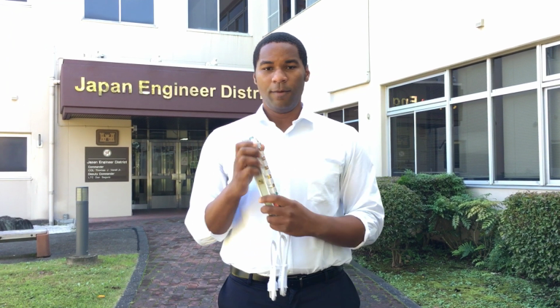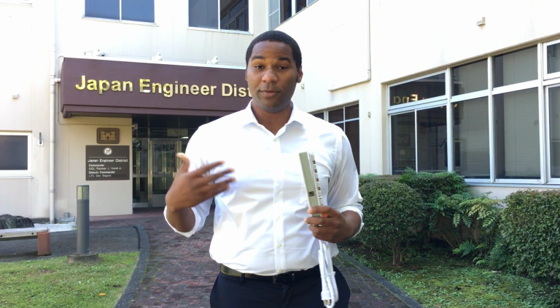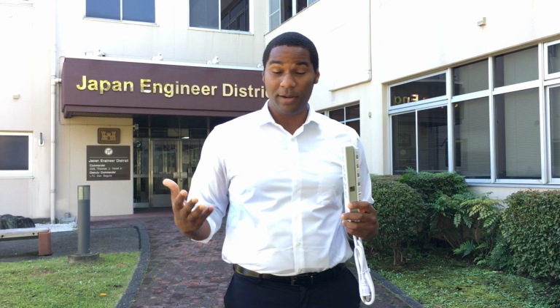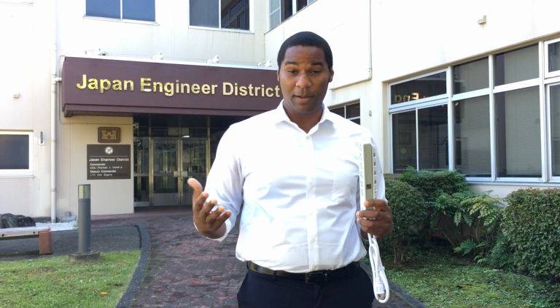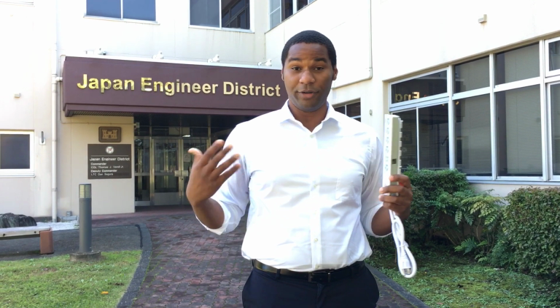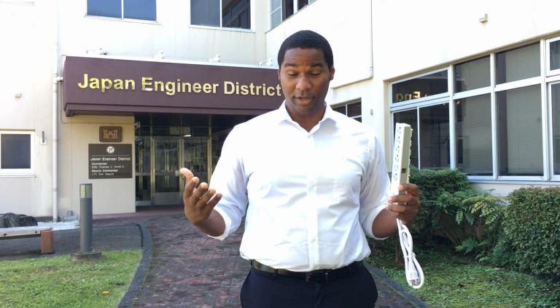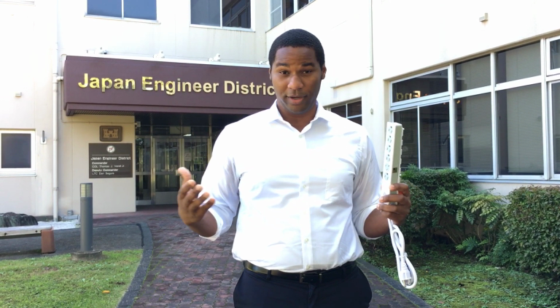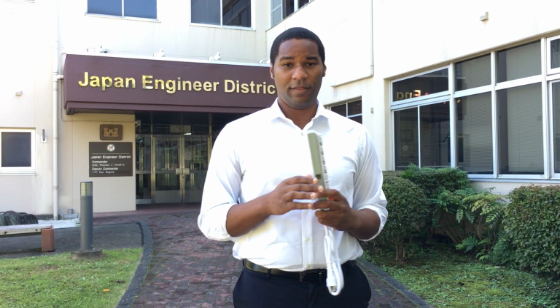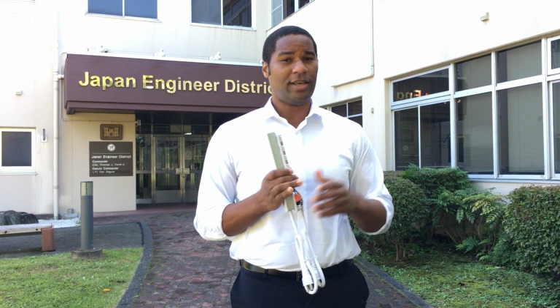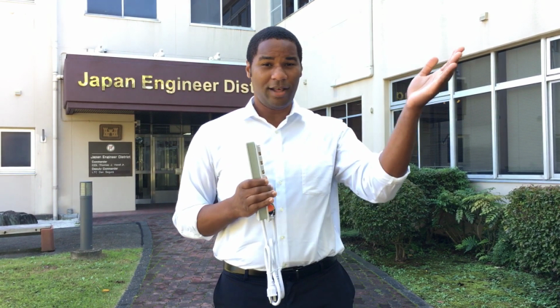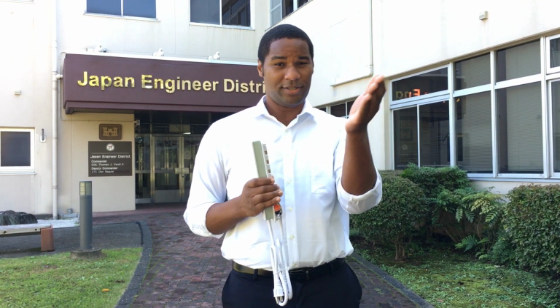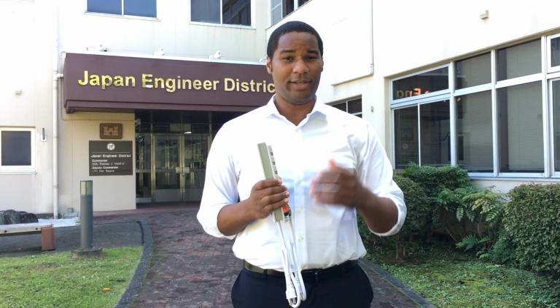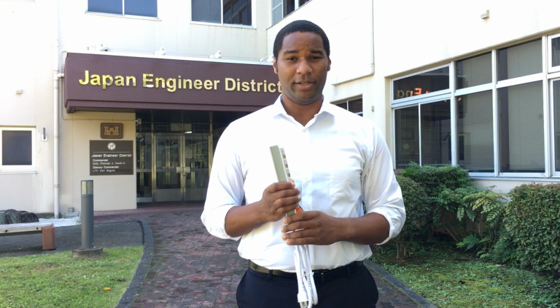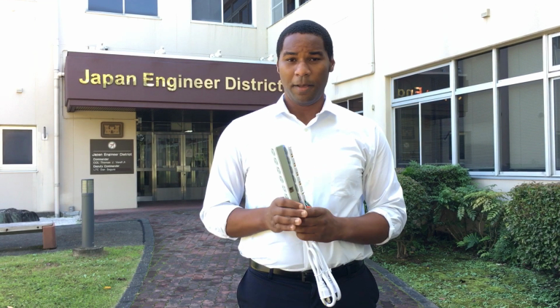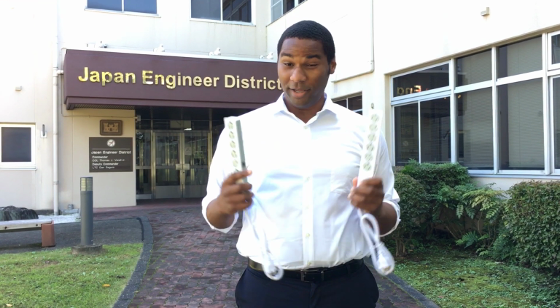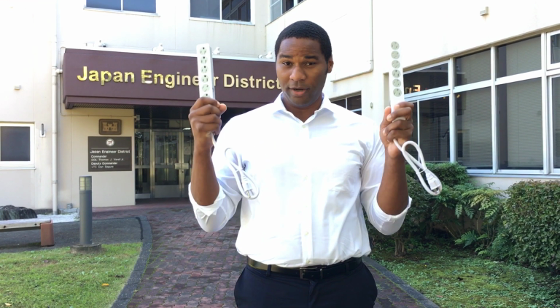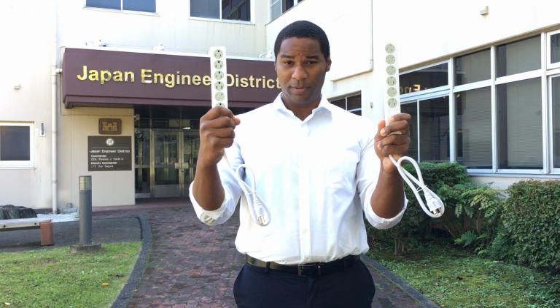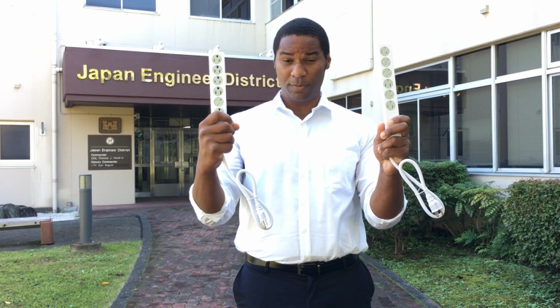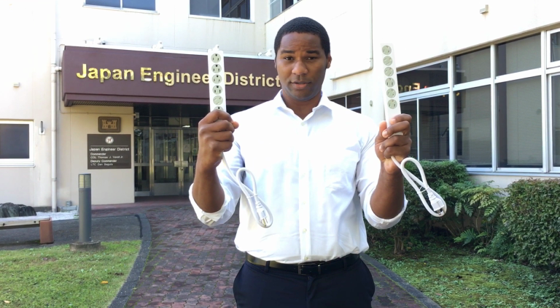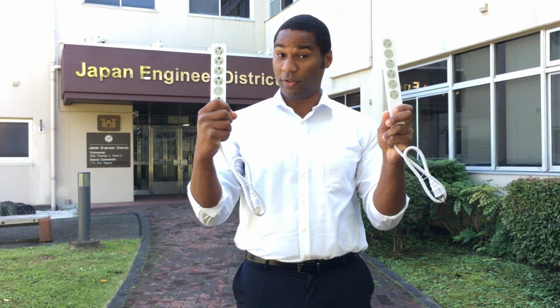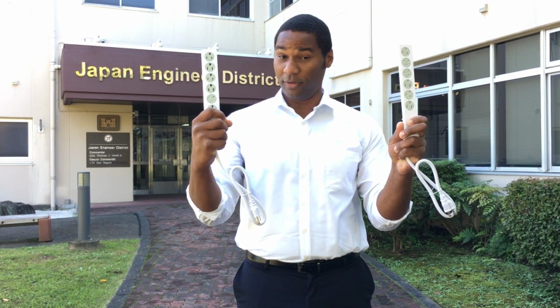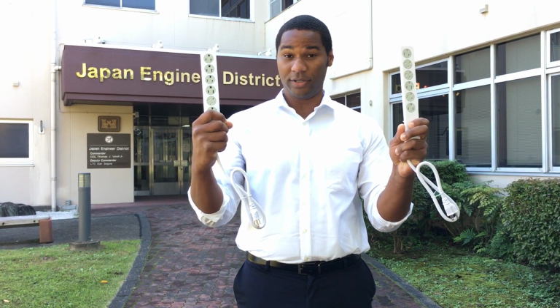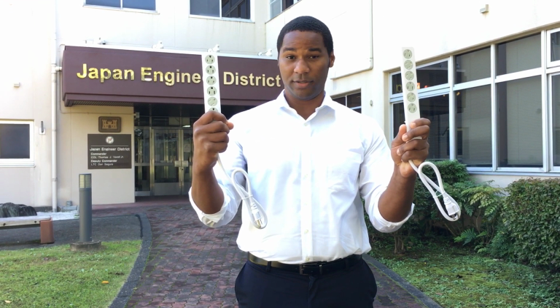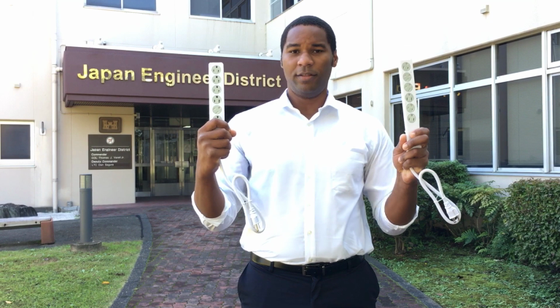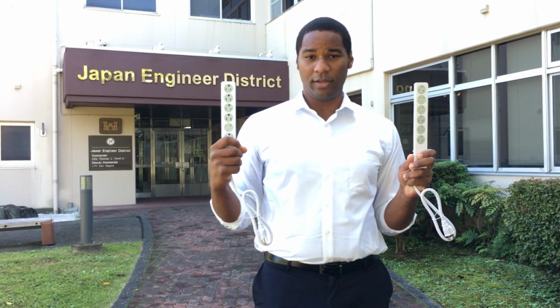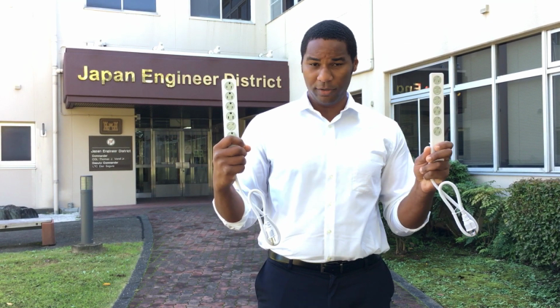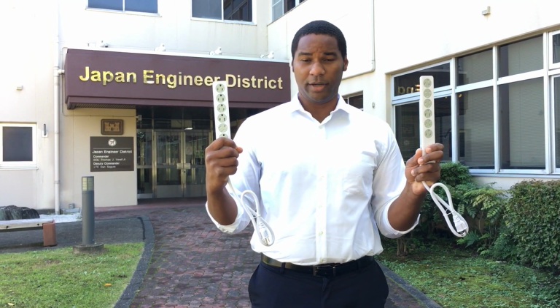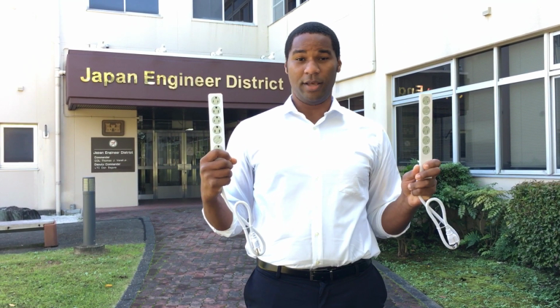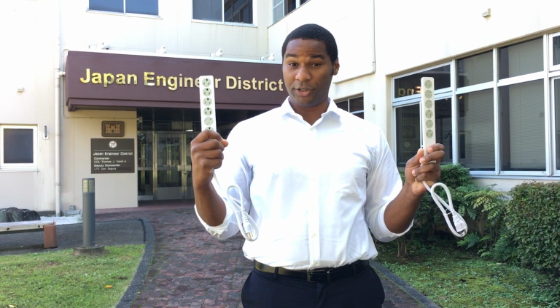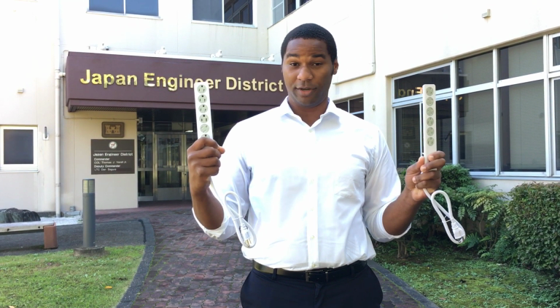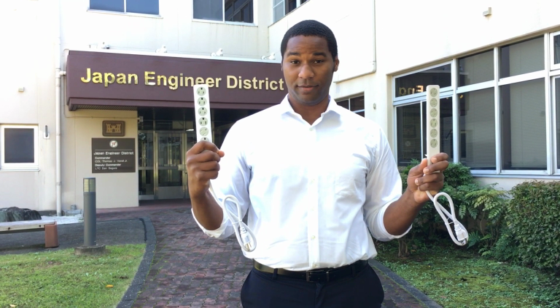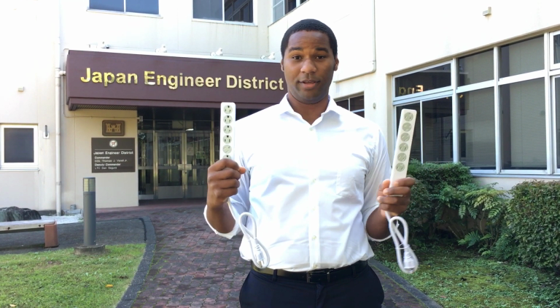We've been doing an incredible job of reducing electrical fires. They've been steadily declining since the early 1980s. But electrical fires caused by surge protectors have more than doubled in recent years. This week, inspect your surge protectors and help us change that trend. Thank you.